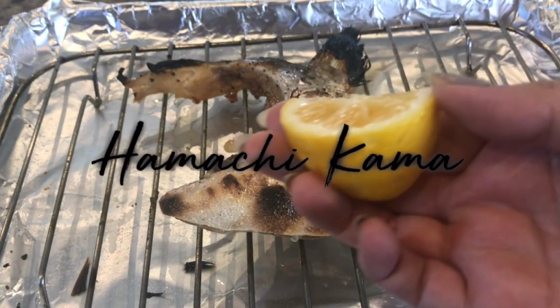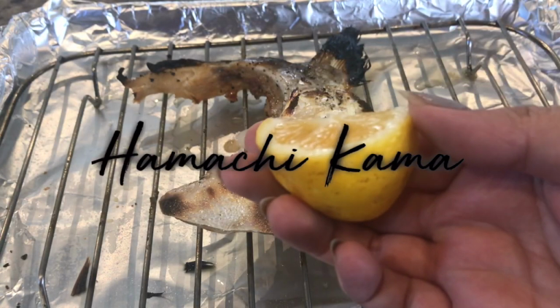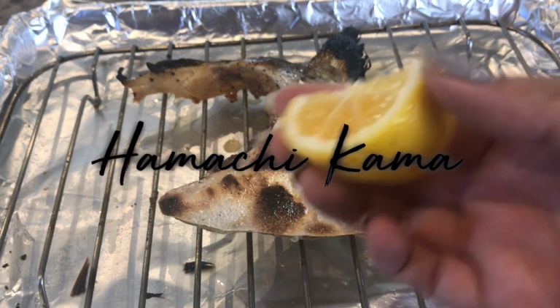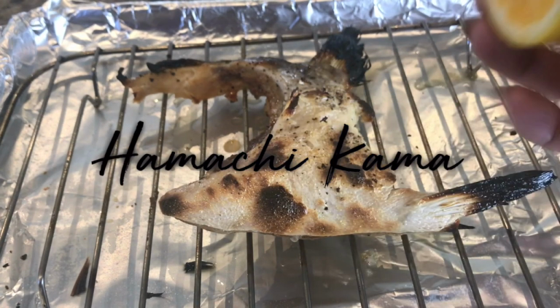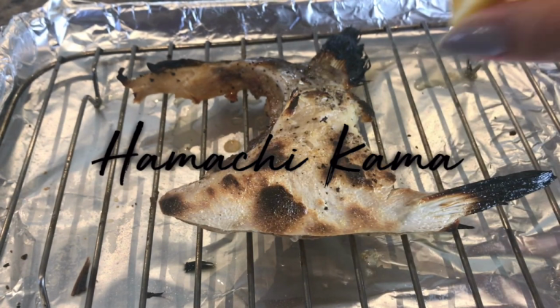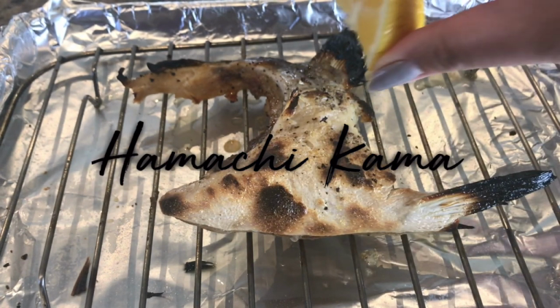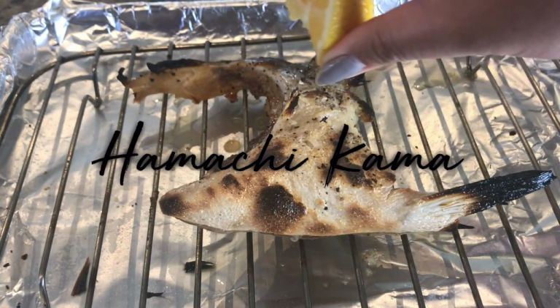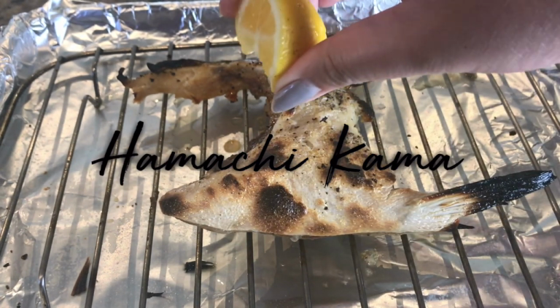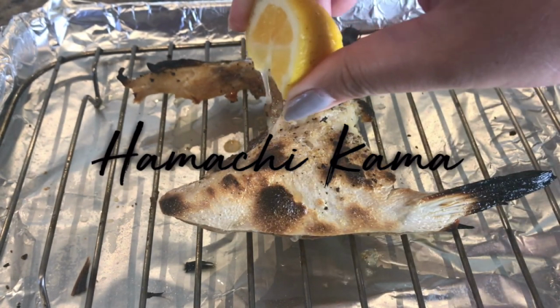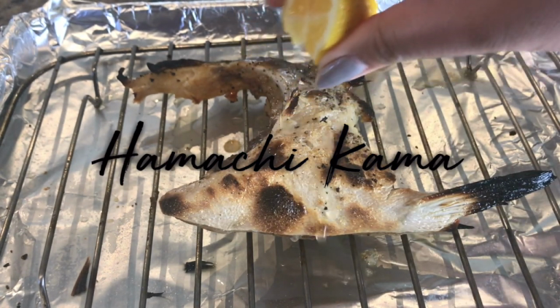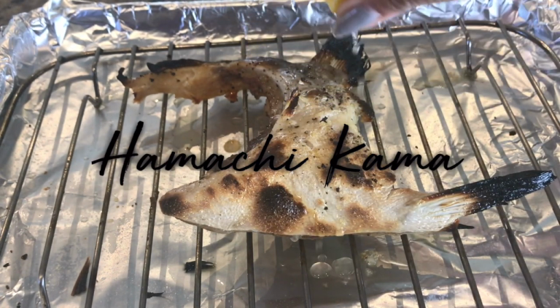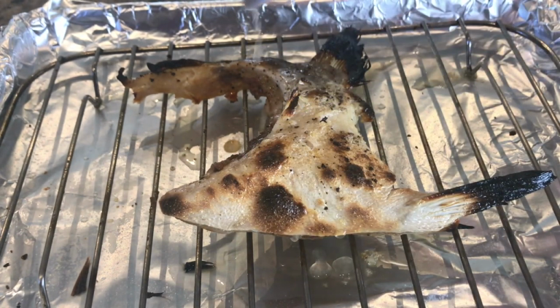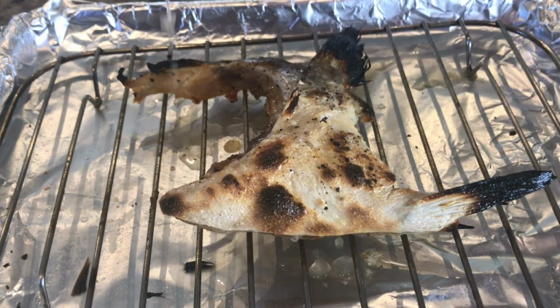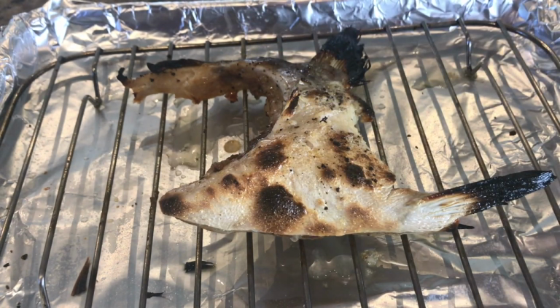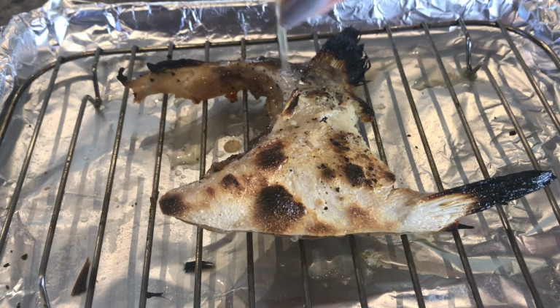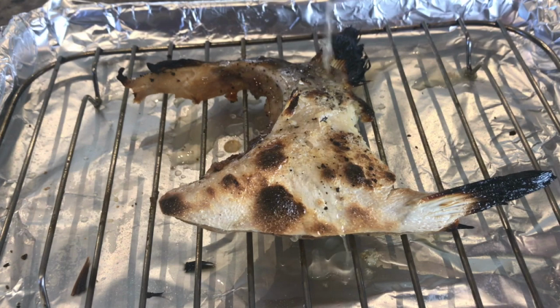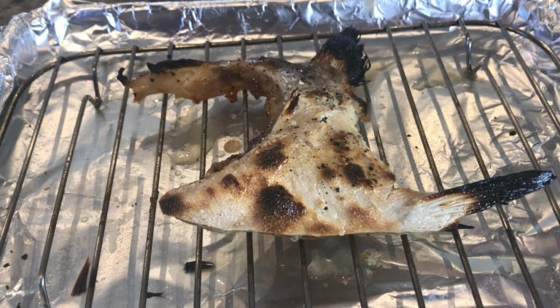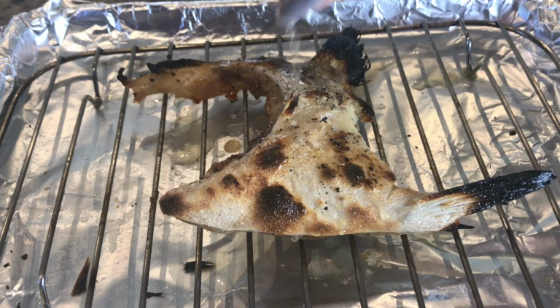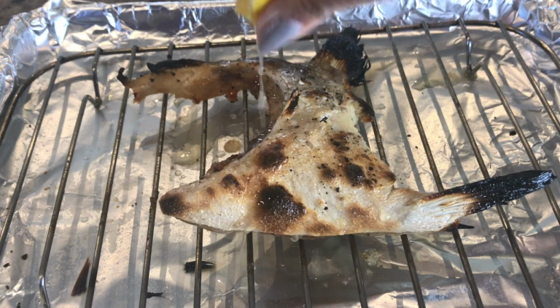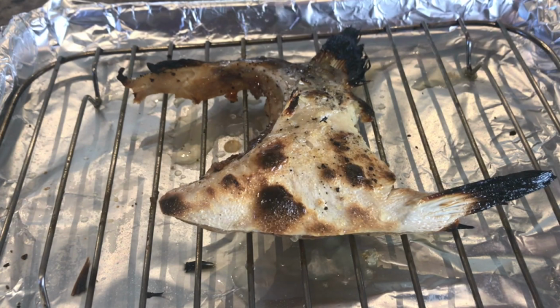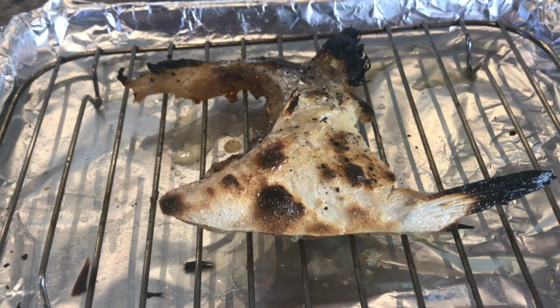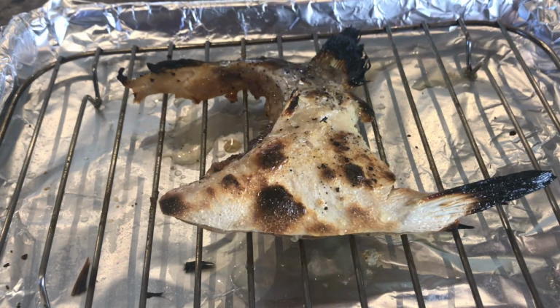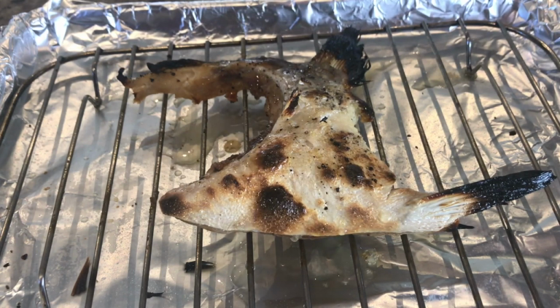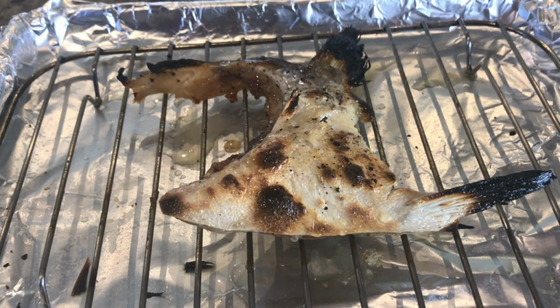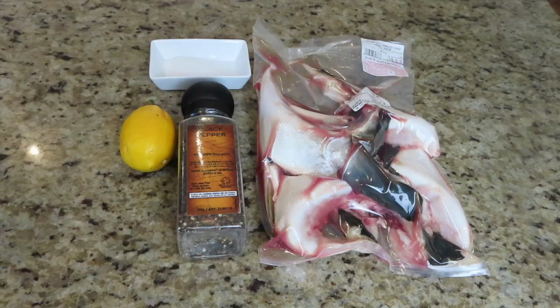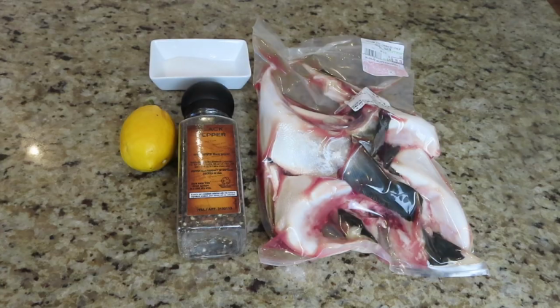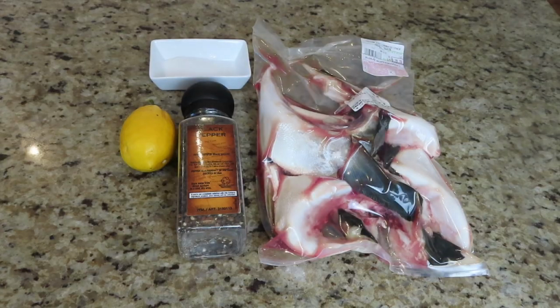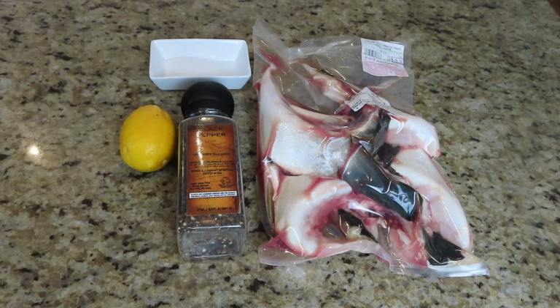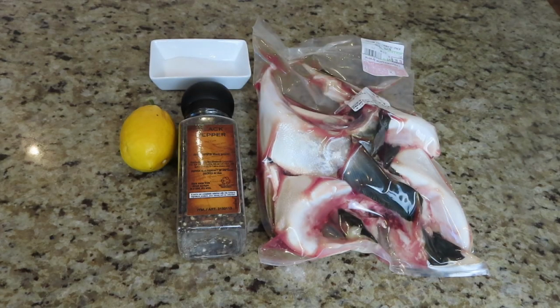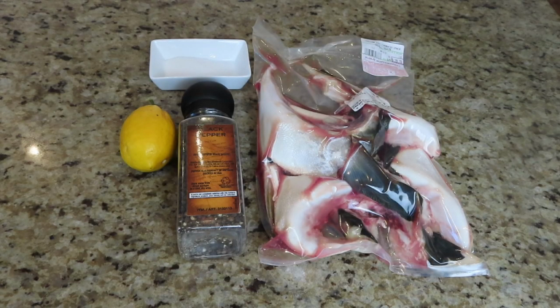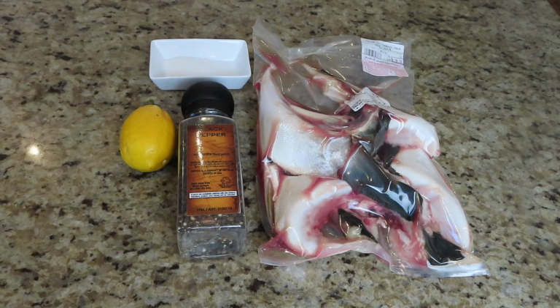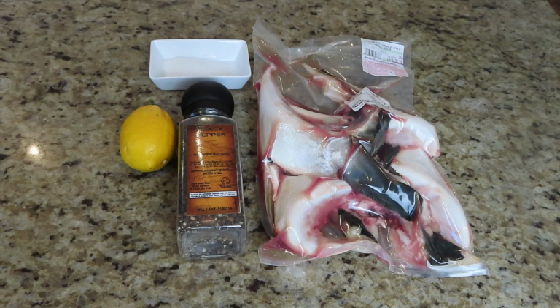Ever wonder how the Japanese restaurant makes a delicious hamachi kama? Well, me too. Let's make a broiled version today.